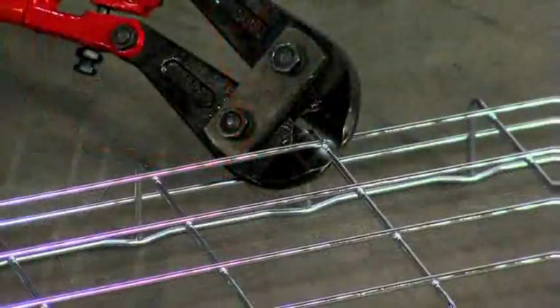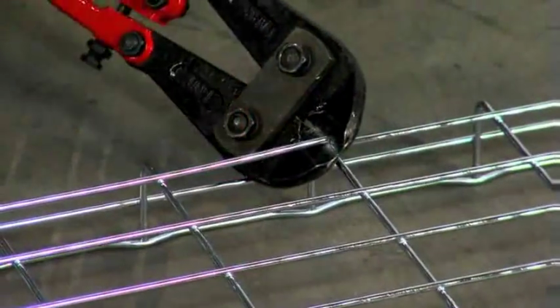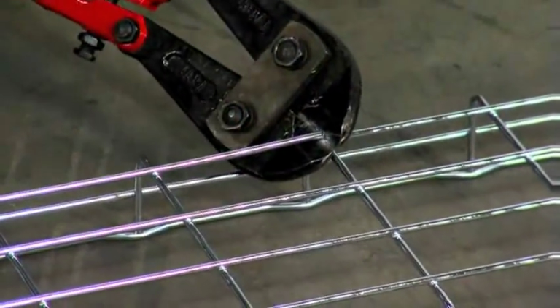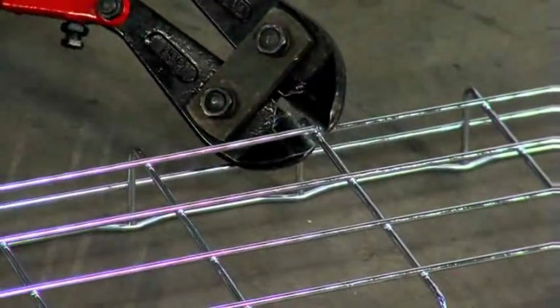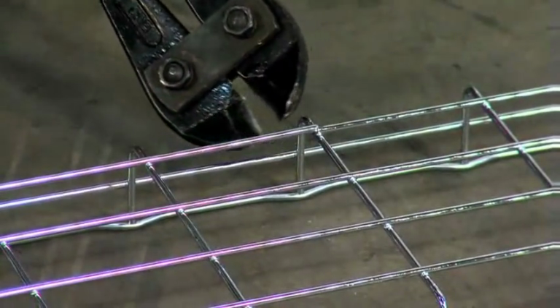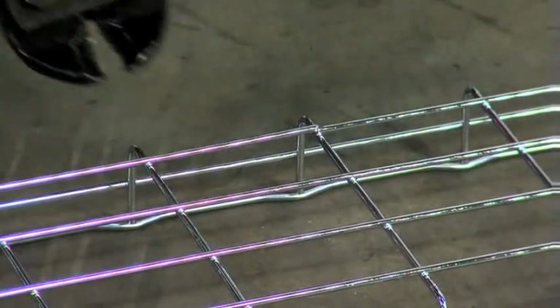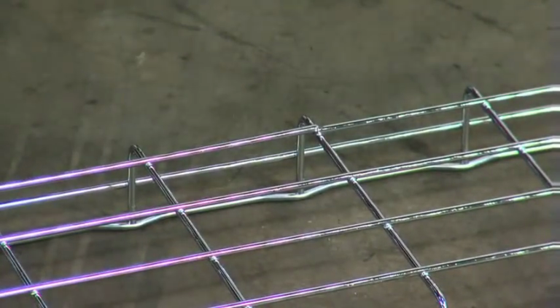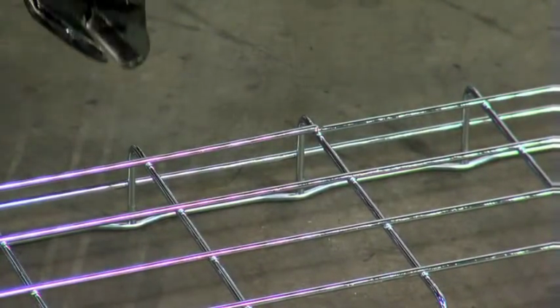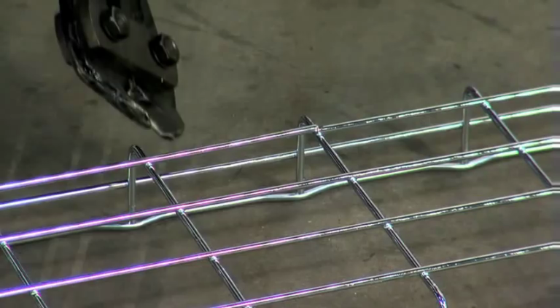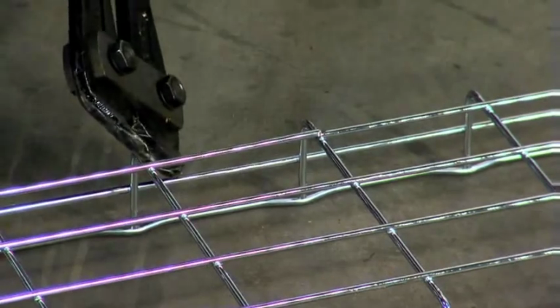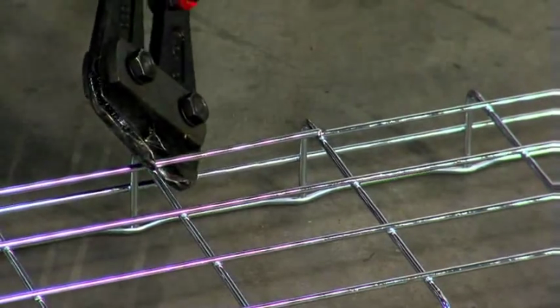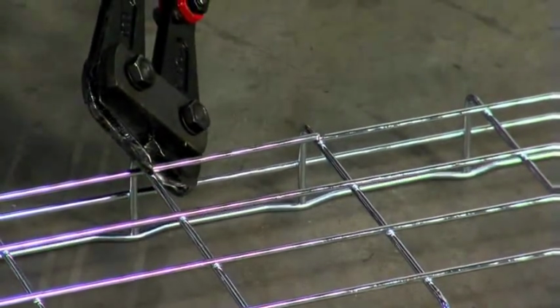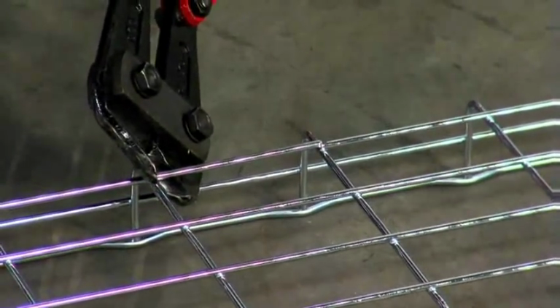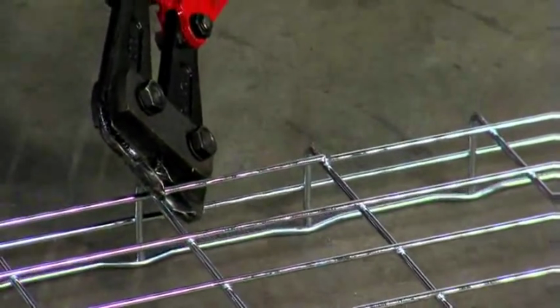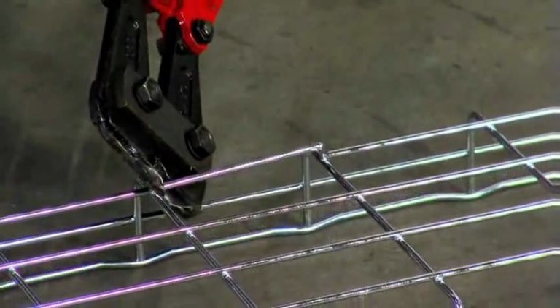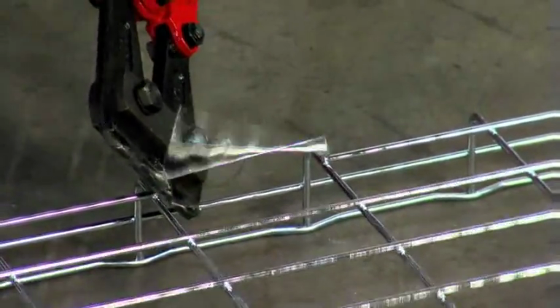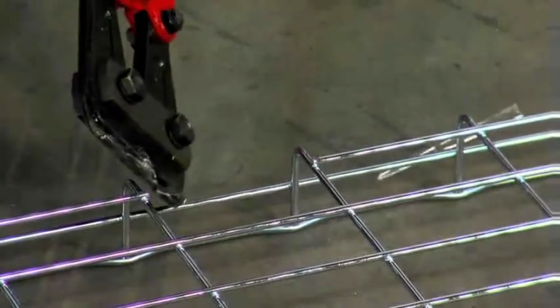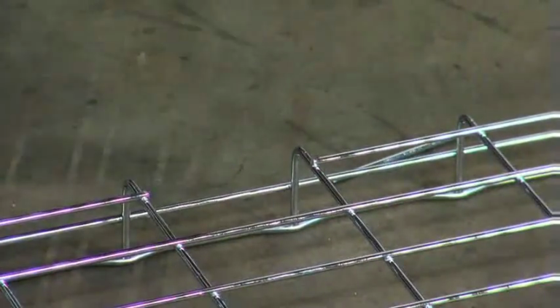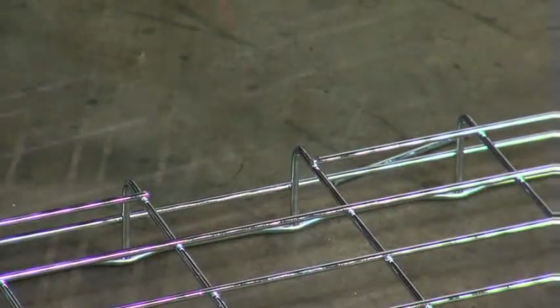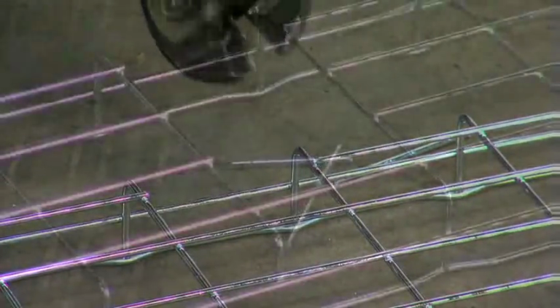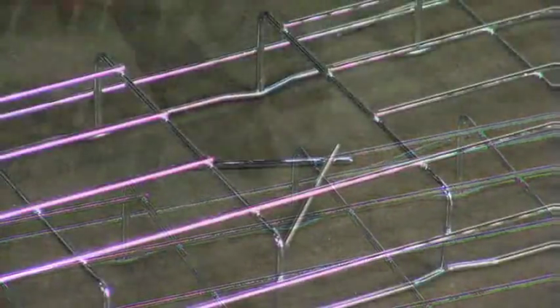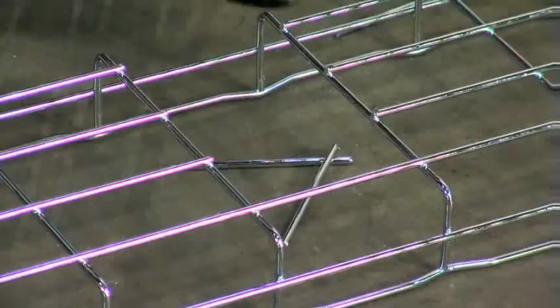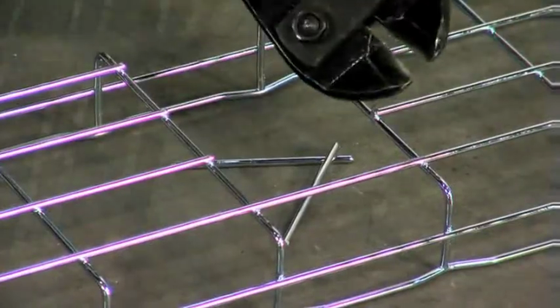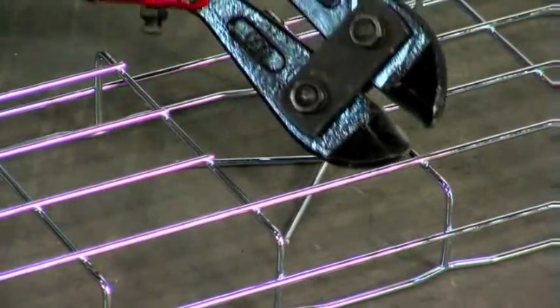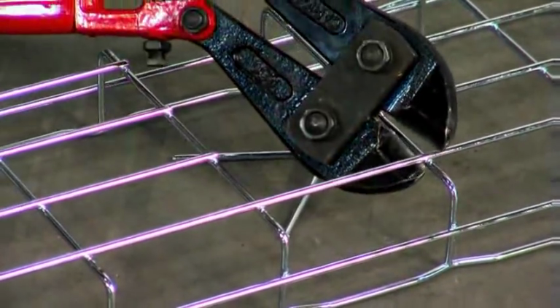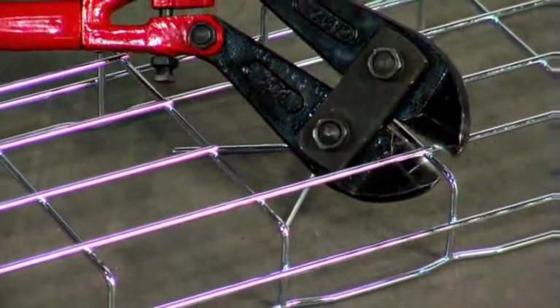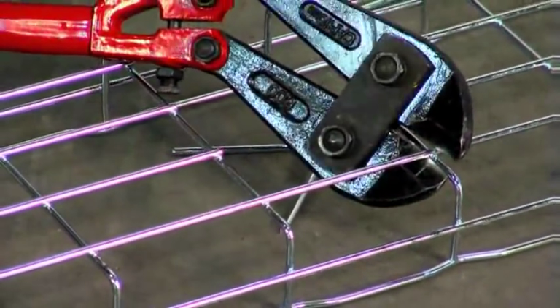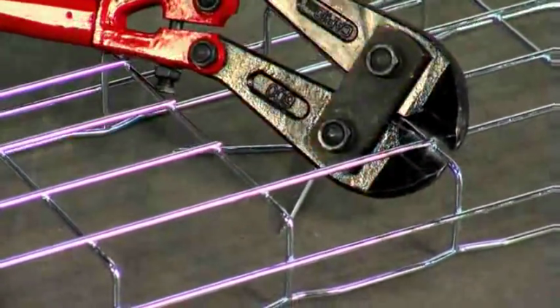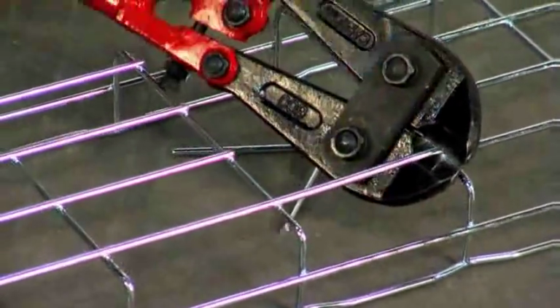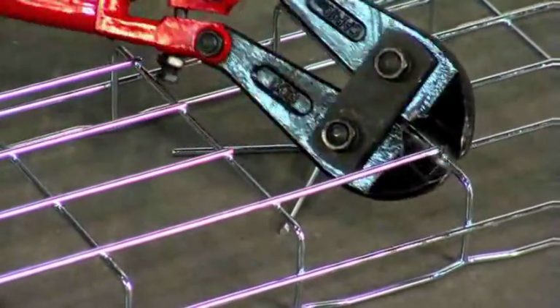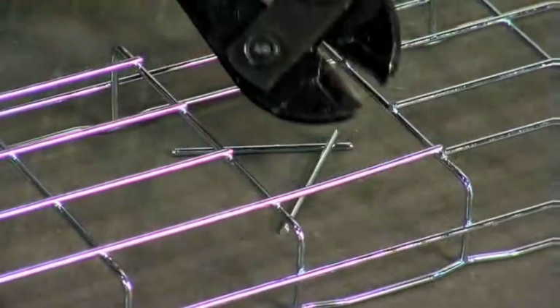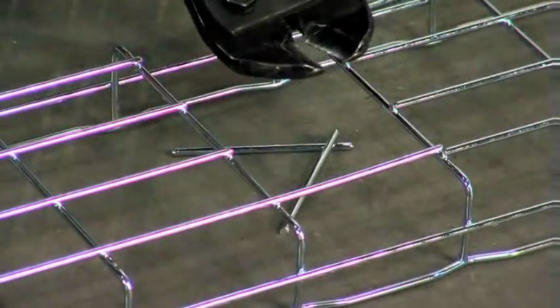Always begin cutting the bottom wires first with the tray upside down. Rest the lower jaw against the cradle wire. This will angle the cut away from the weld. A proper cut will not leave sharp edges.